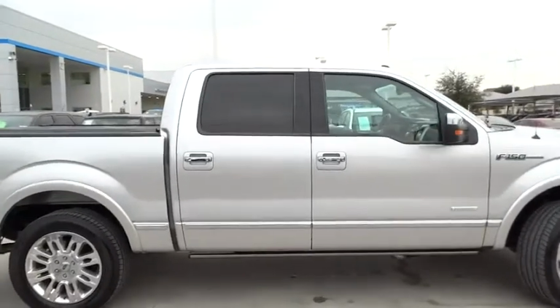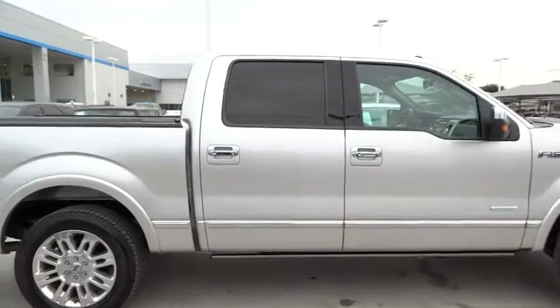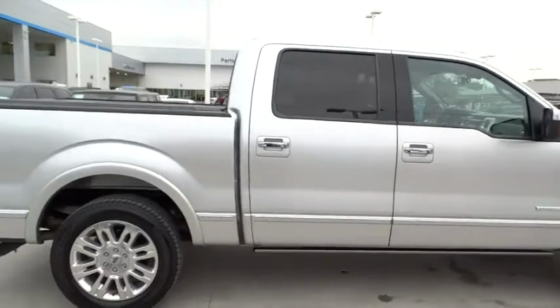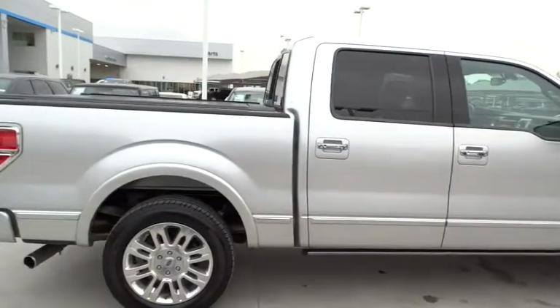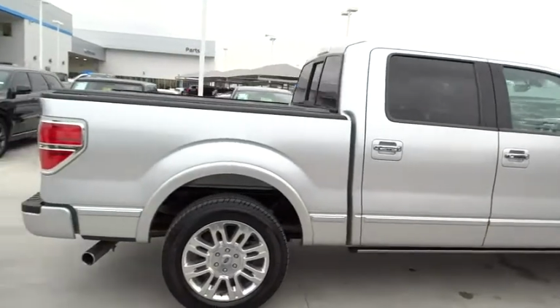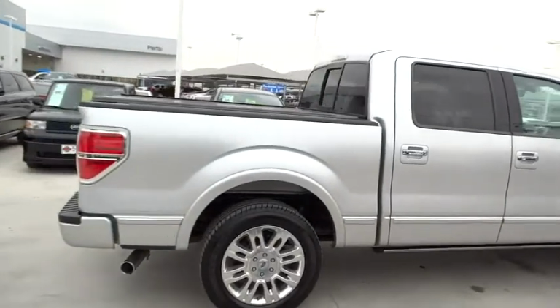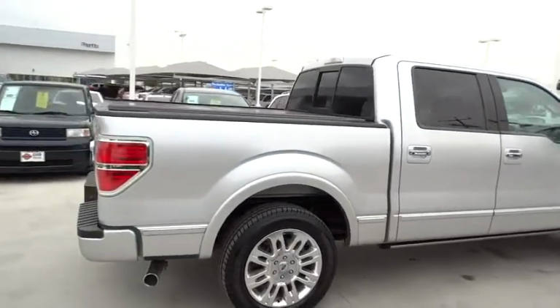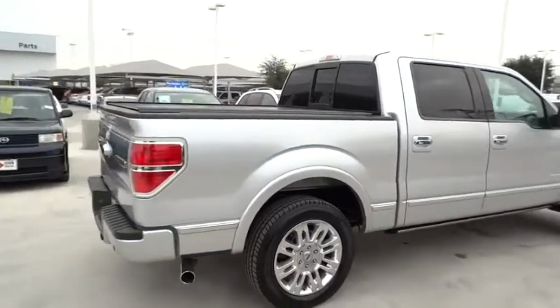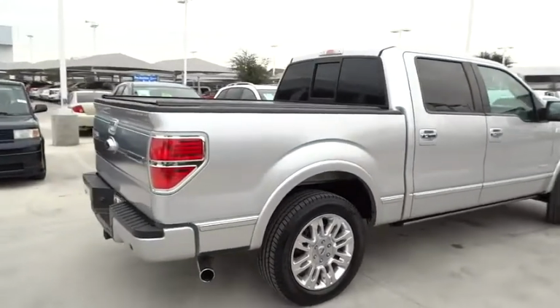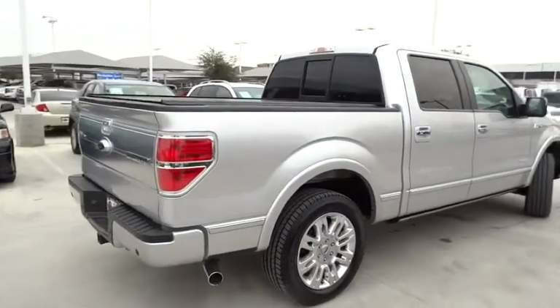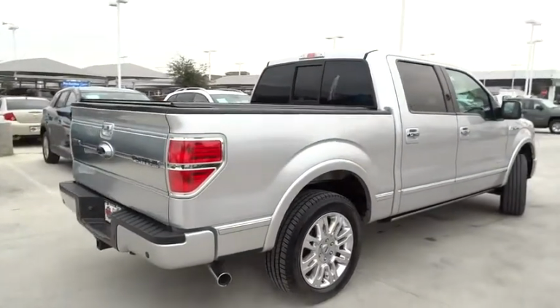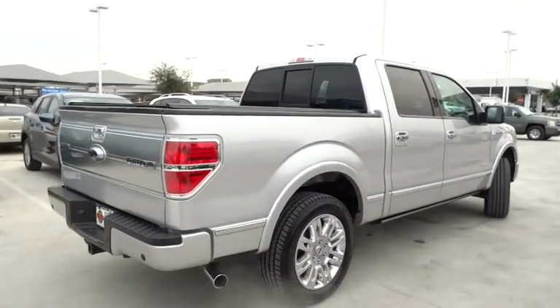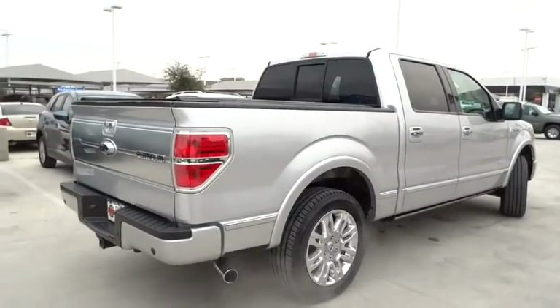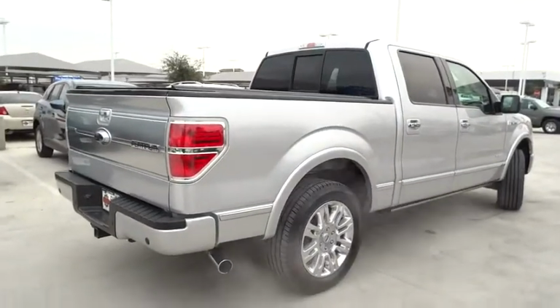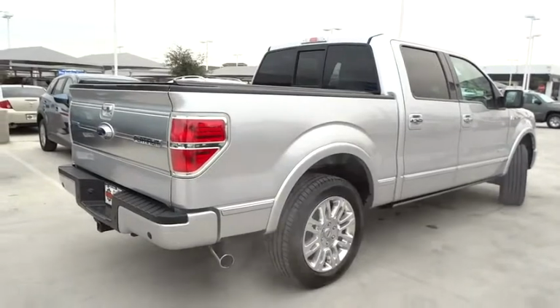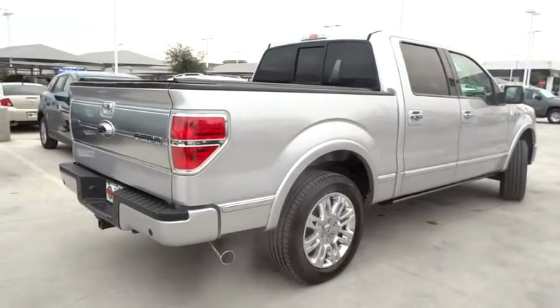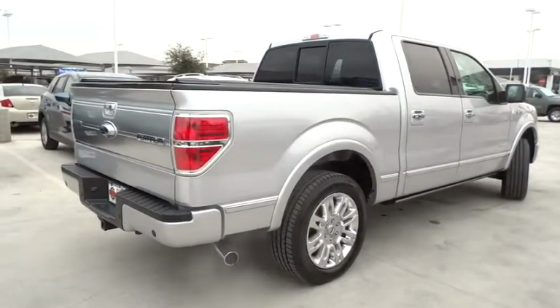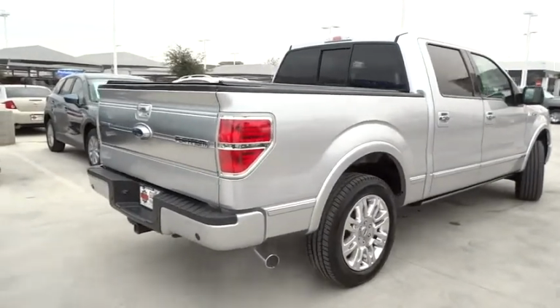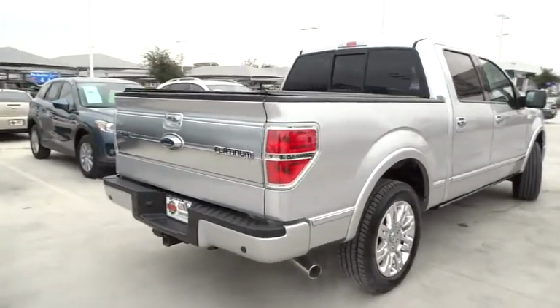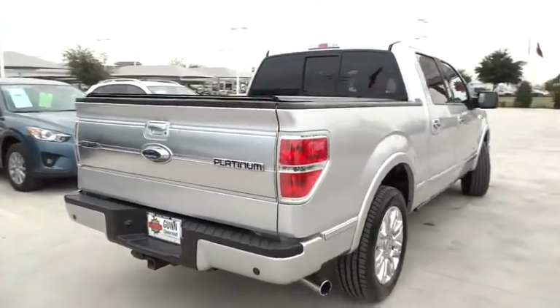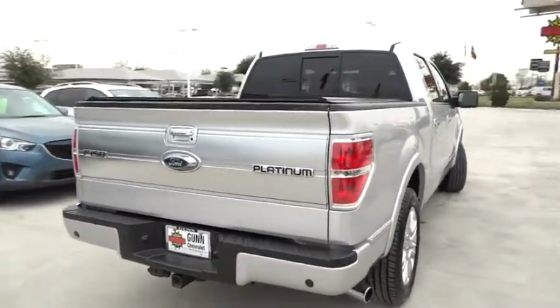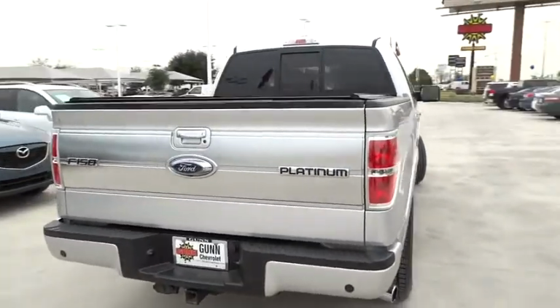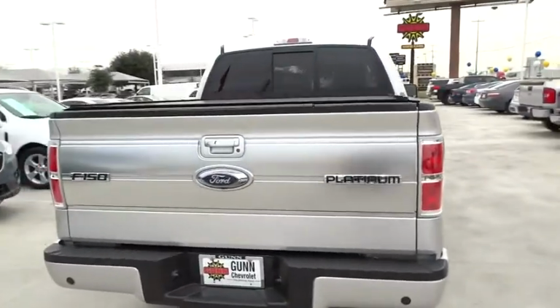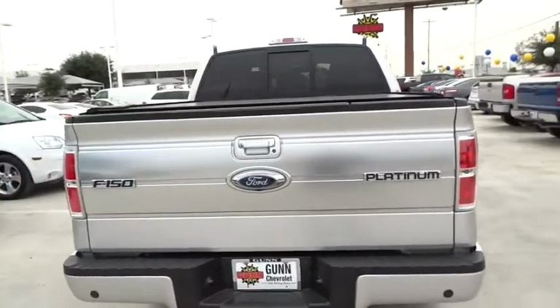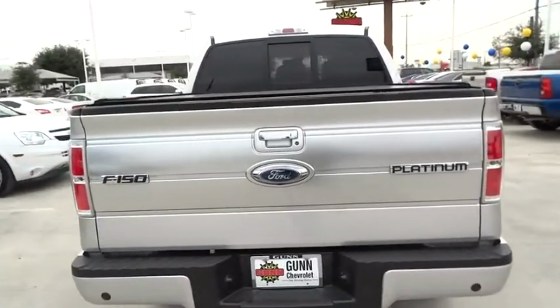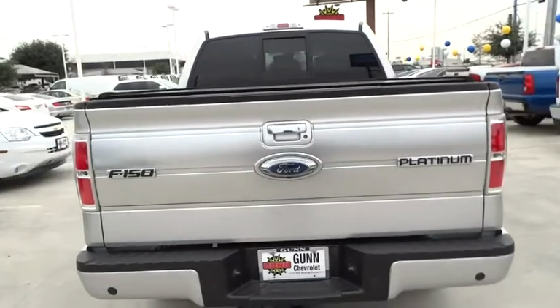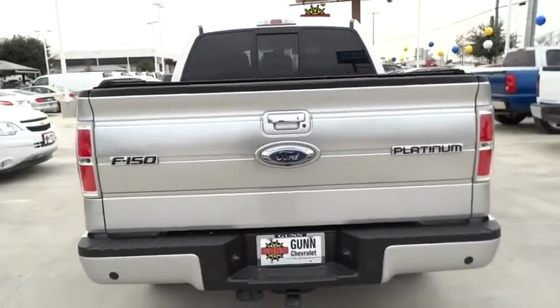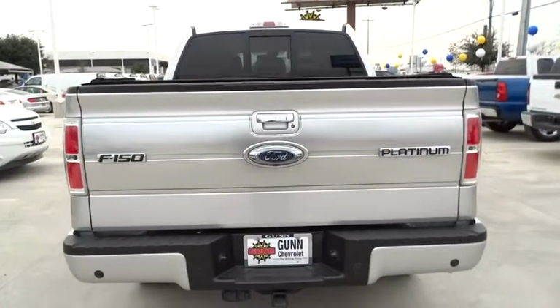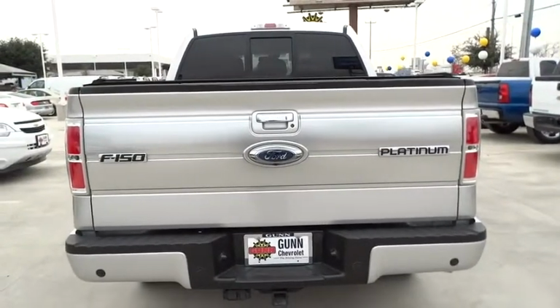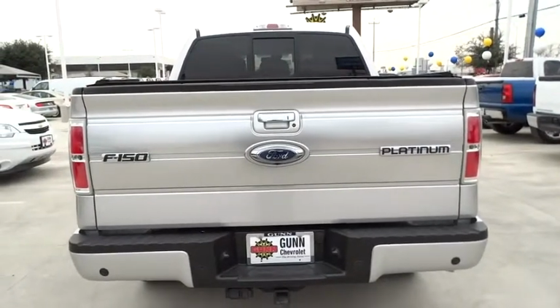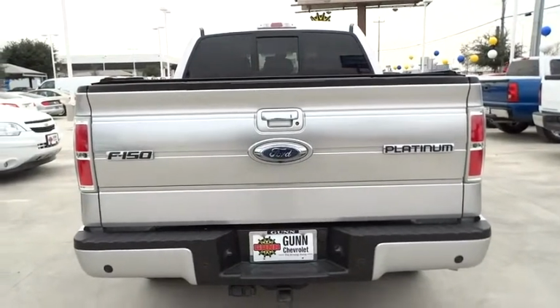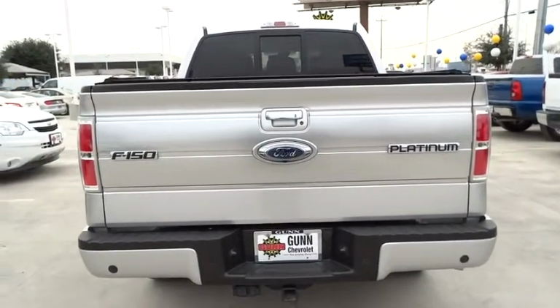Stability control. Traction control. Anti-lock braking system. Keyless entry. Power steering. Adjustable steering wheel. Driver airbag. Four-wheel disc brakes. AM-FM stereo radio. Power door locks. Security system.